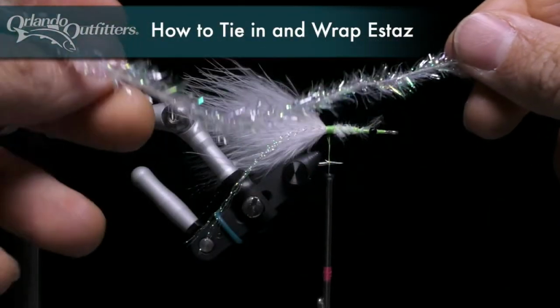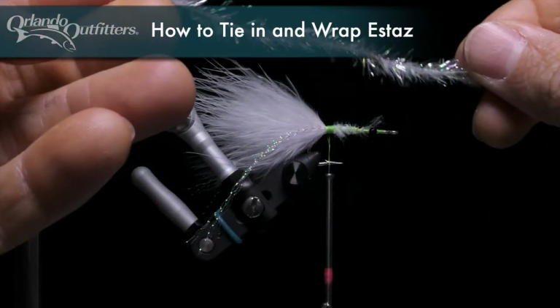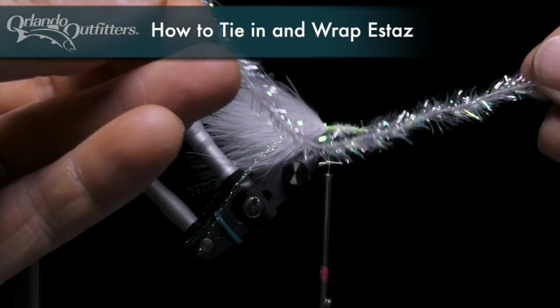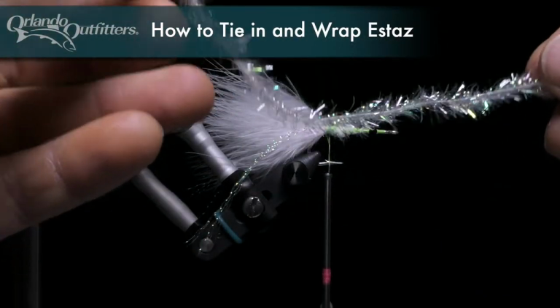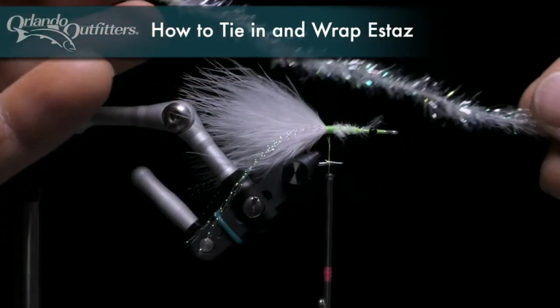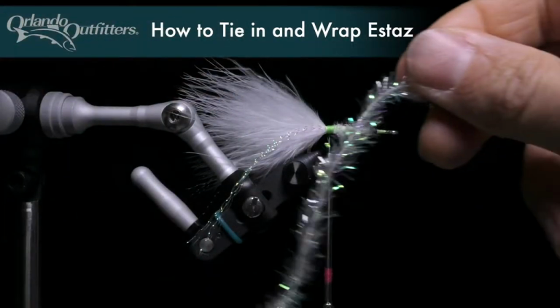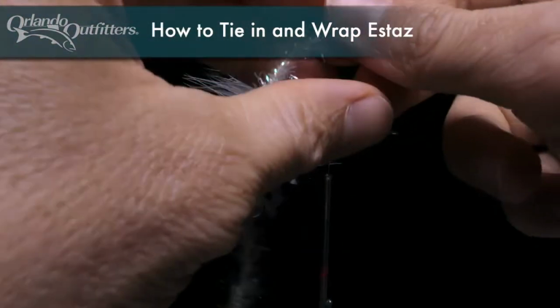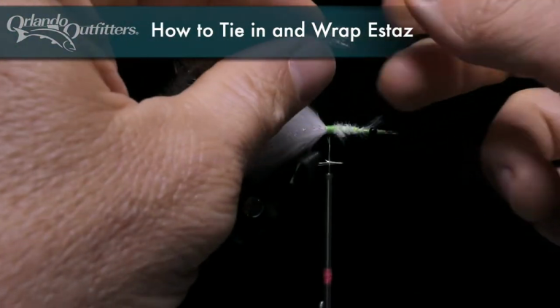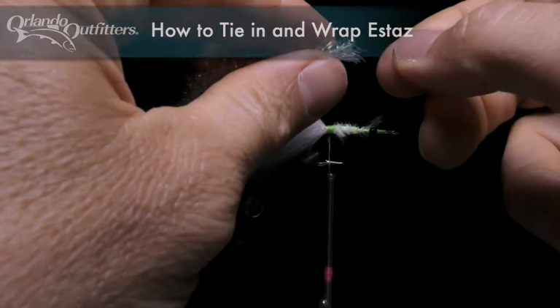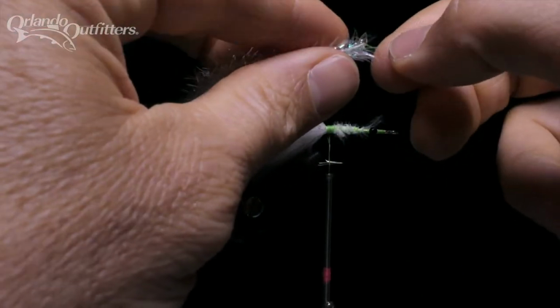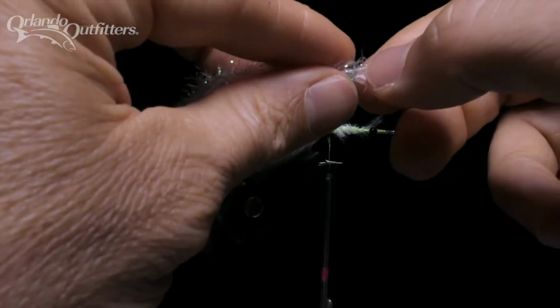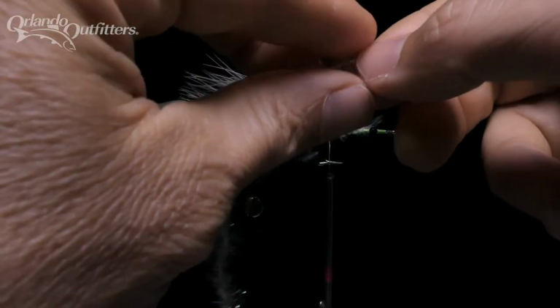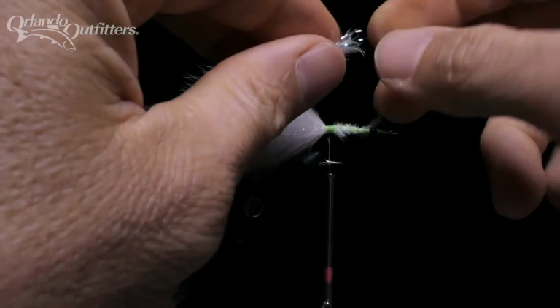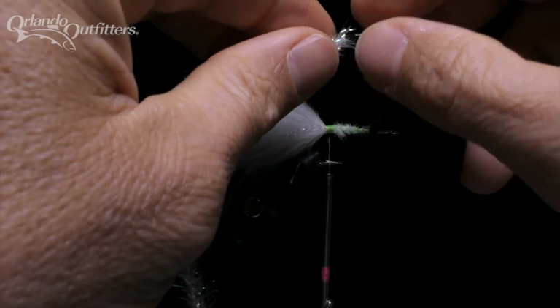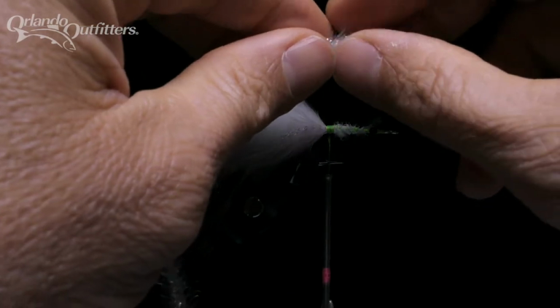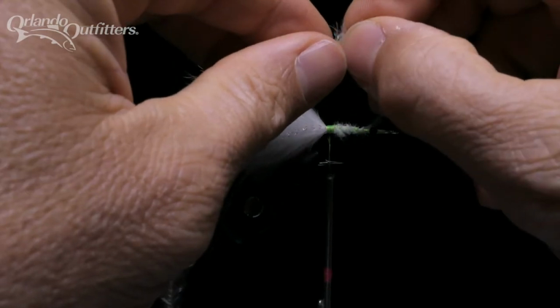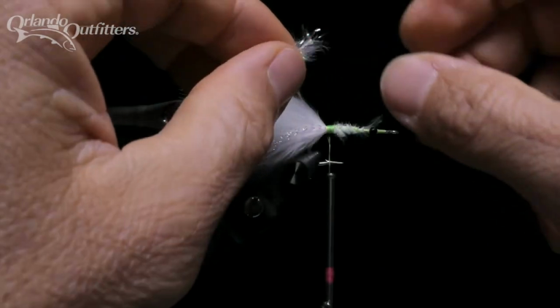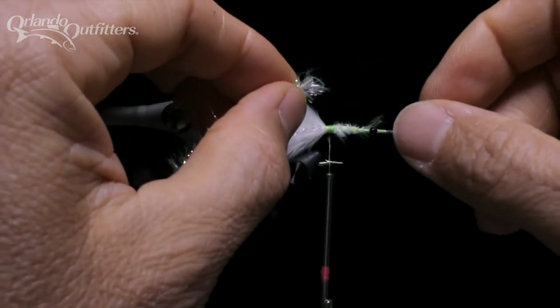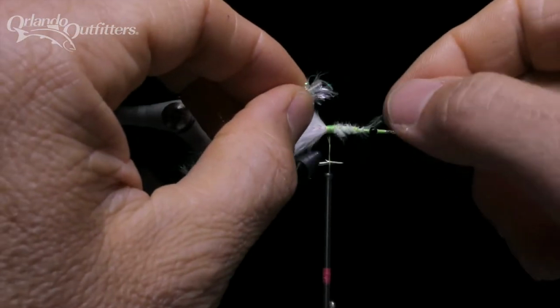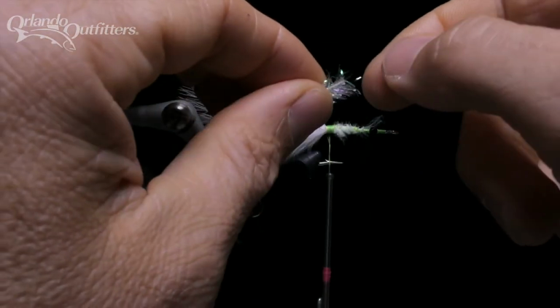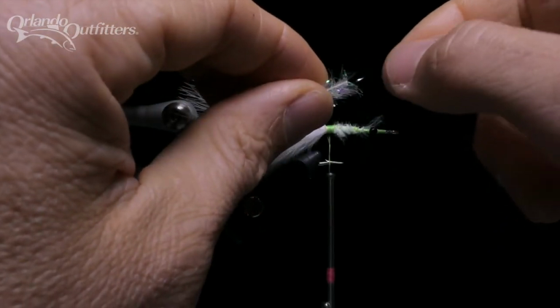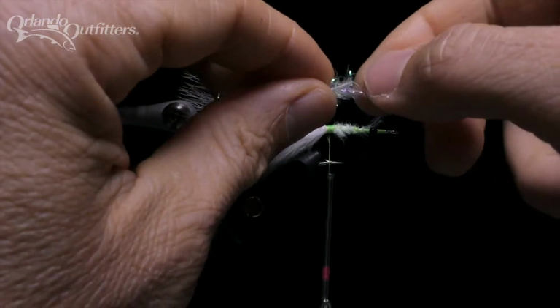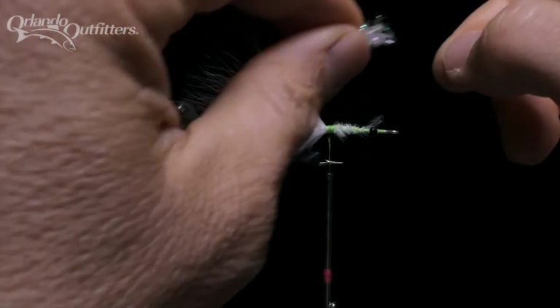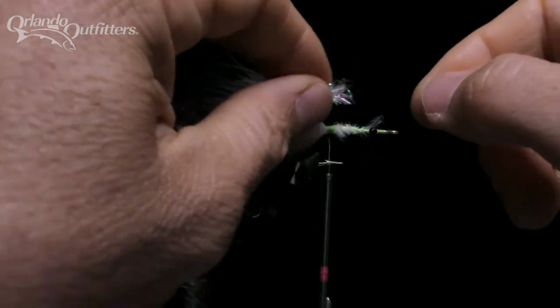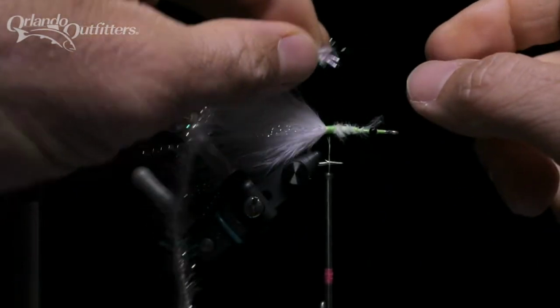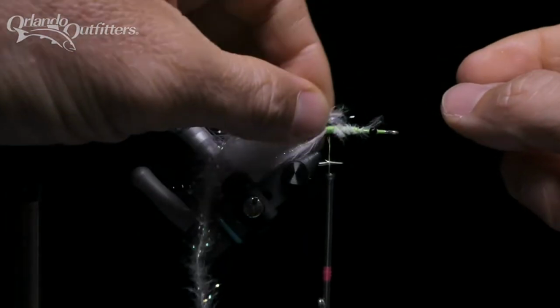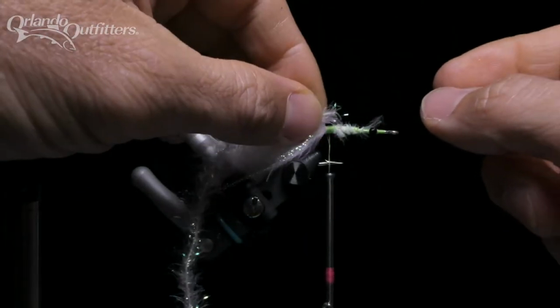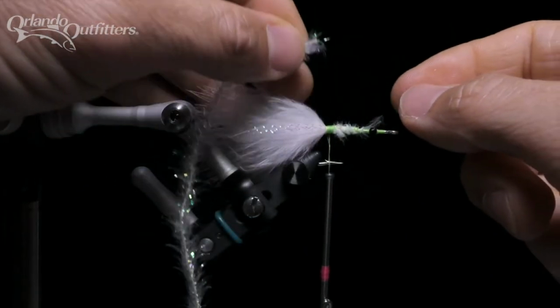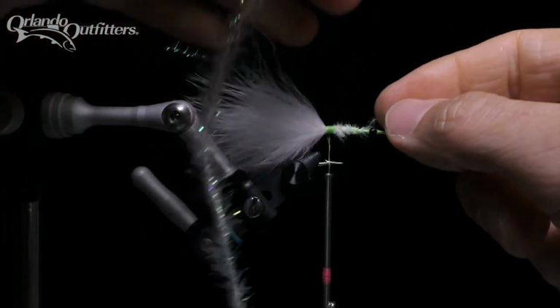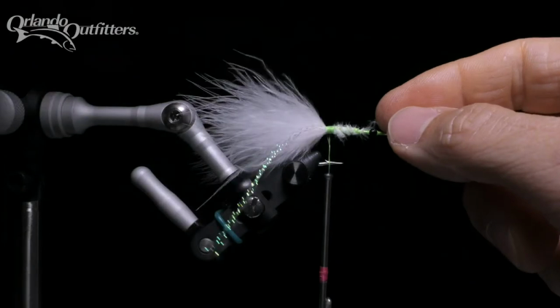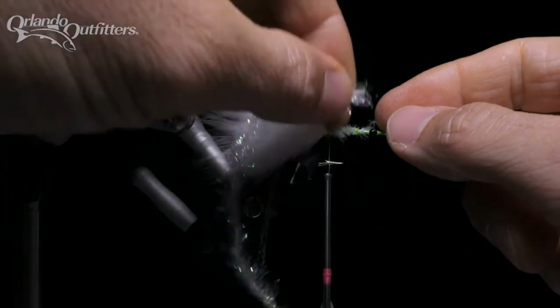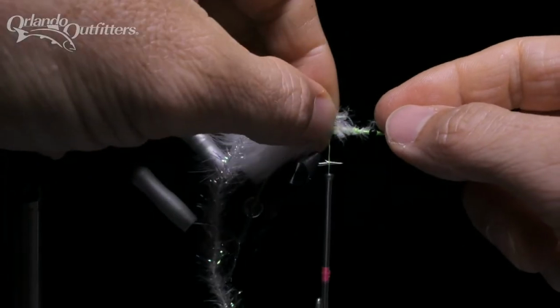Lots of materials, including standard chenilles and estaz, come in a rope like this. They are easy to work with, but the ends tend to be a little bit dense and hard to tie in without creating a big lump.